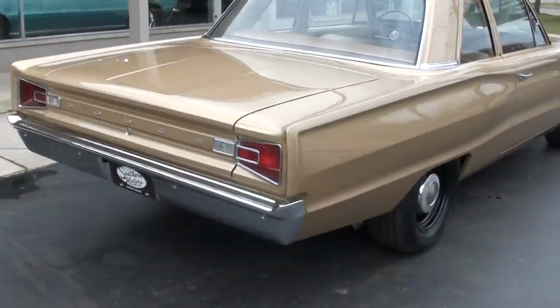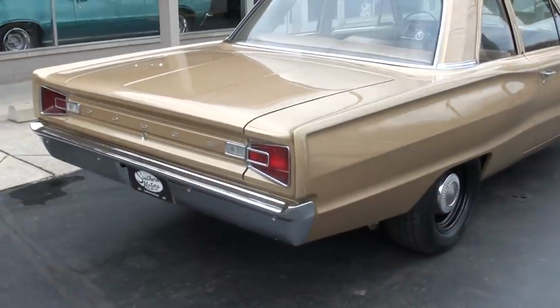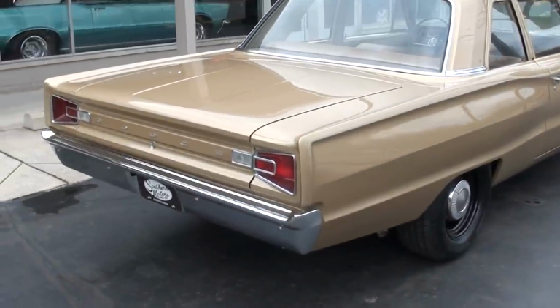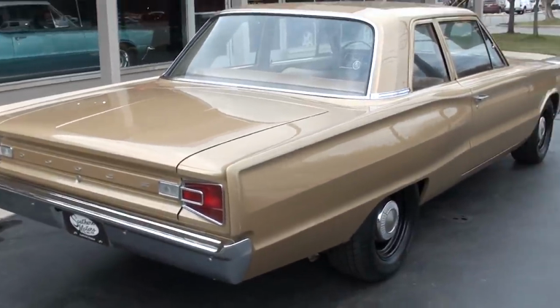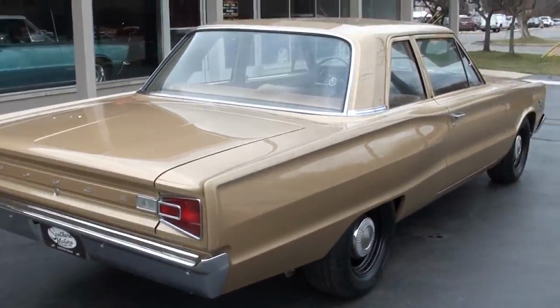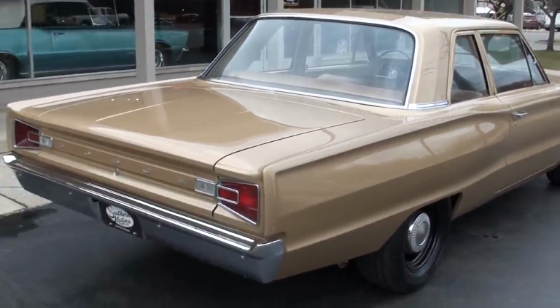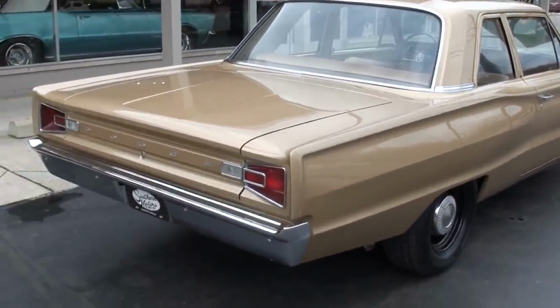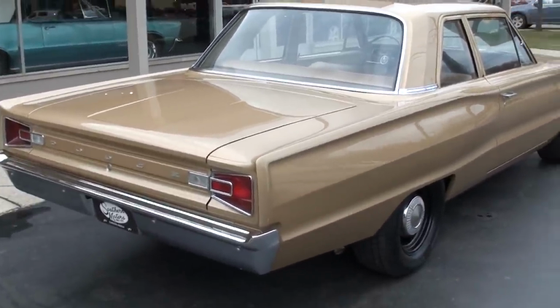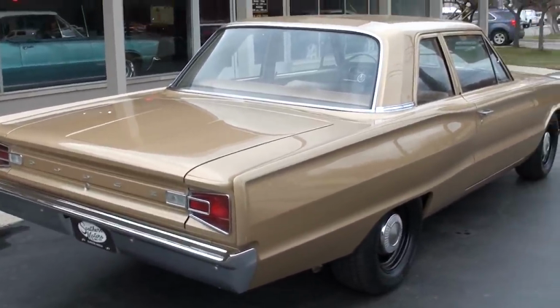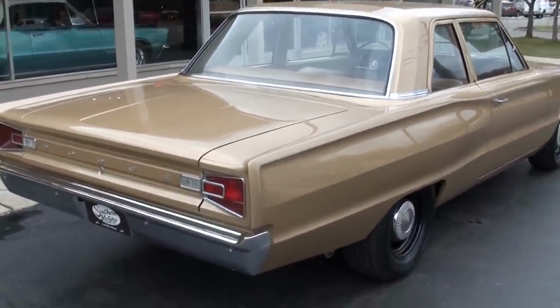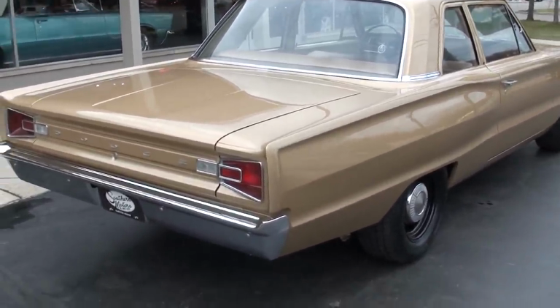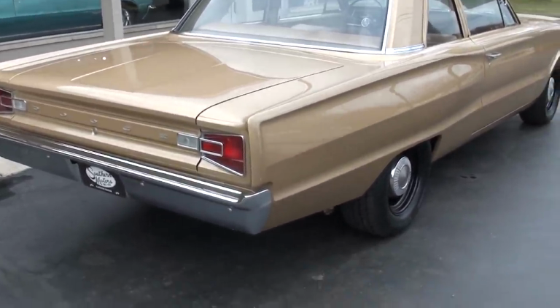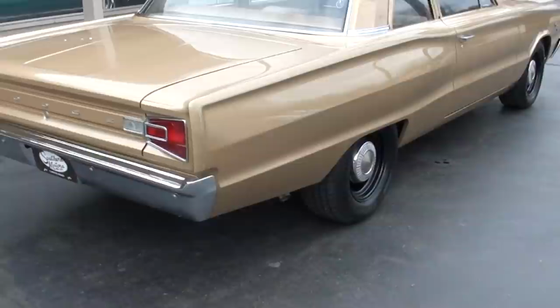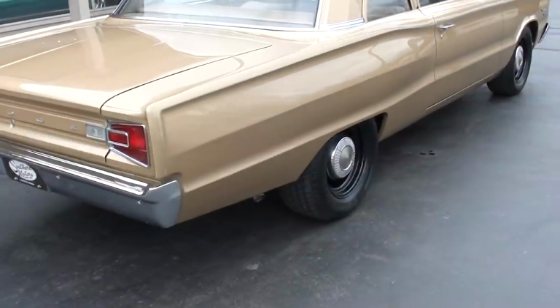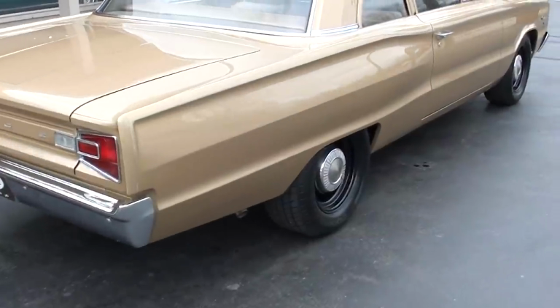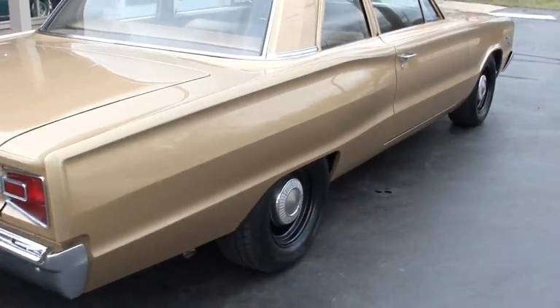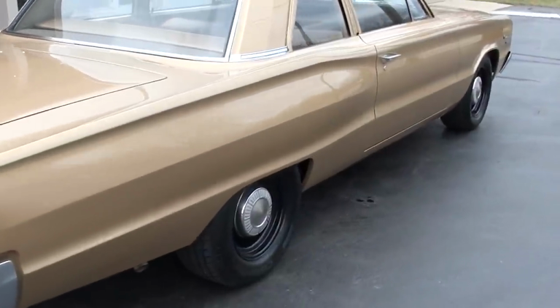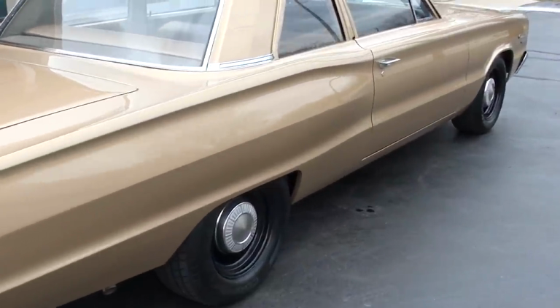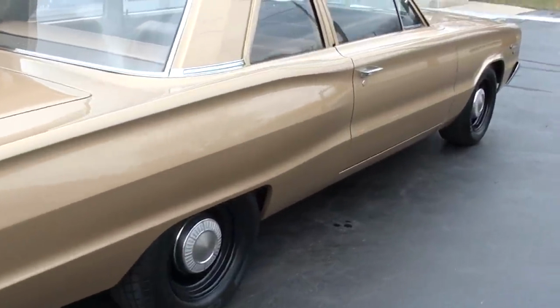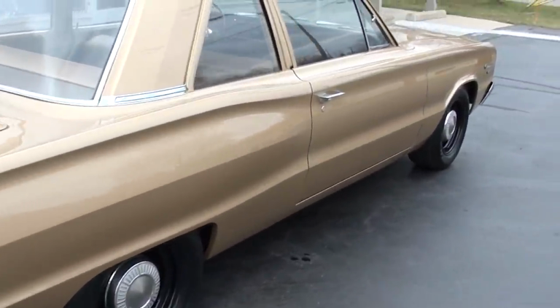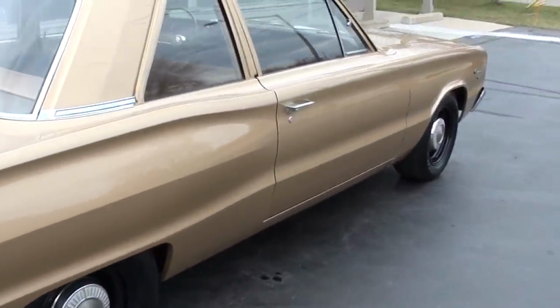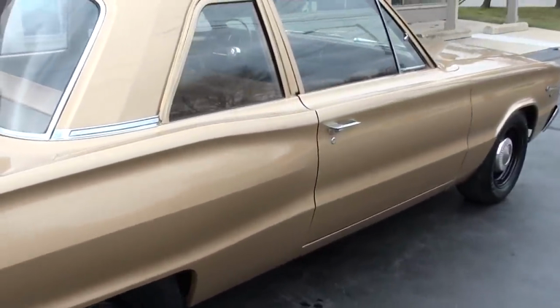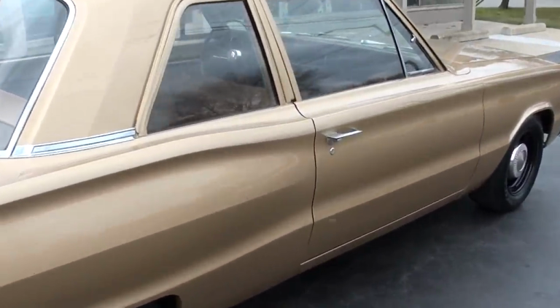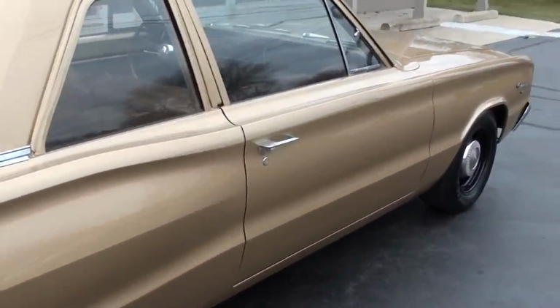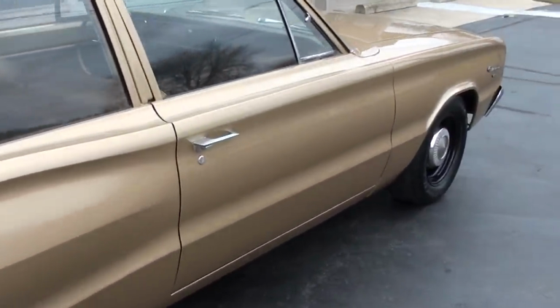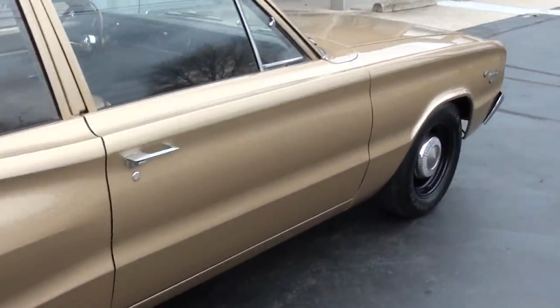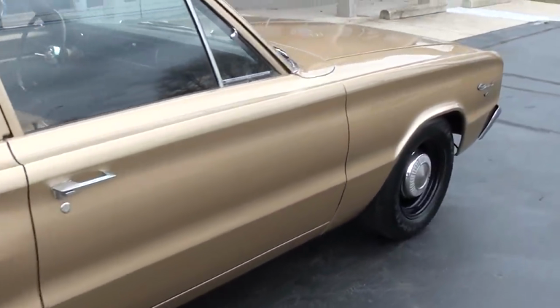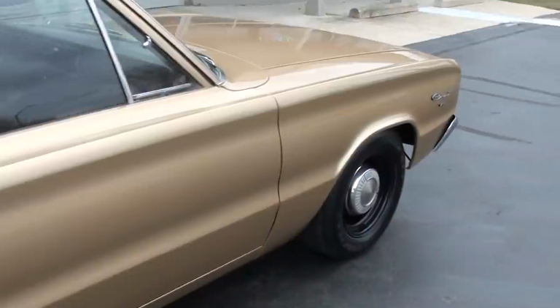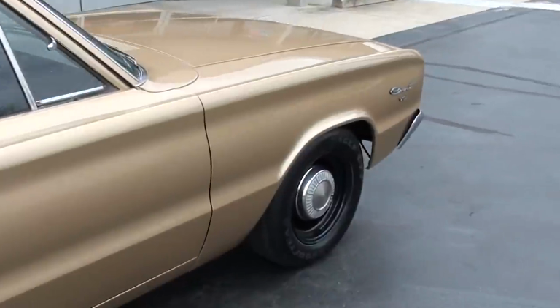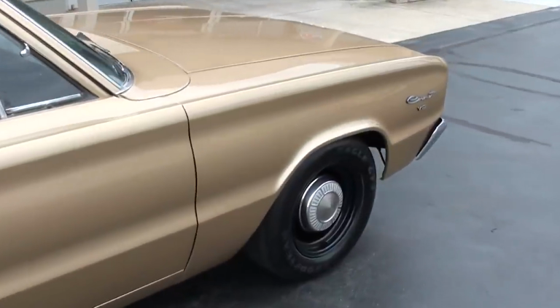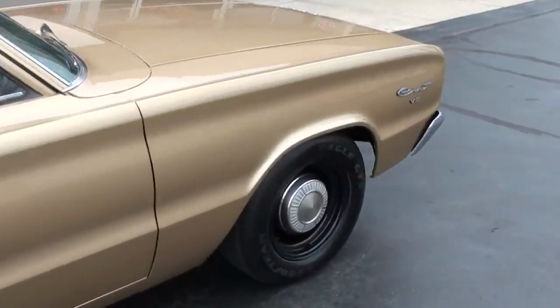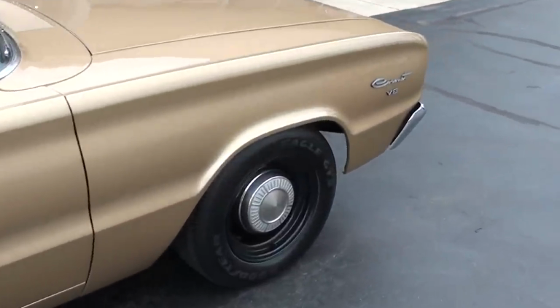One thing I can tell you about this car — I've driven it, Jordan's driven it, my buddy Scott who found this car for me drove it. You can turn the key, point a direction, and this thing runs and drives as nice as anything you're going to get behind the wheel of. Great car.